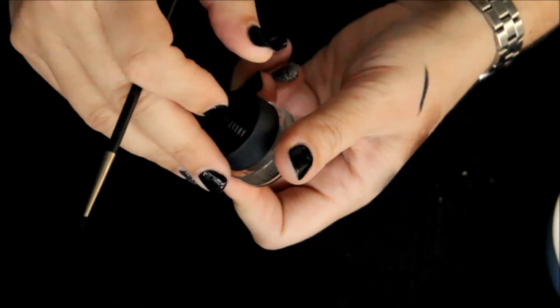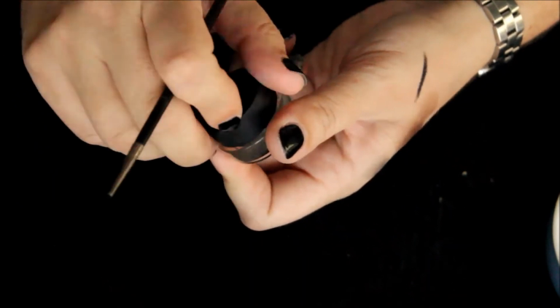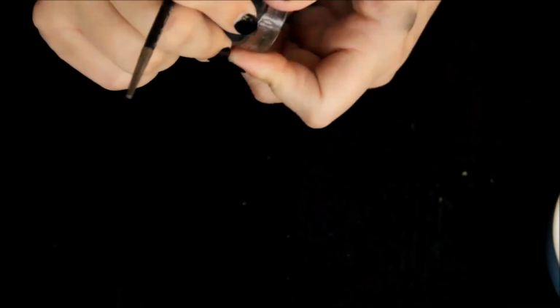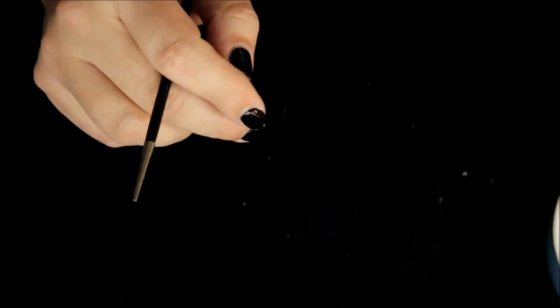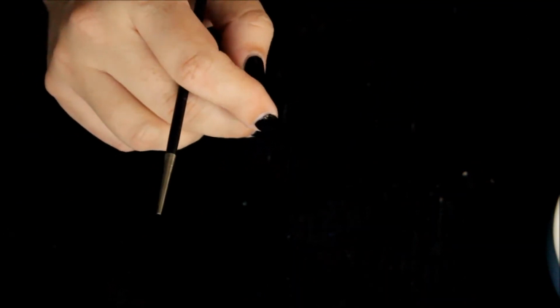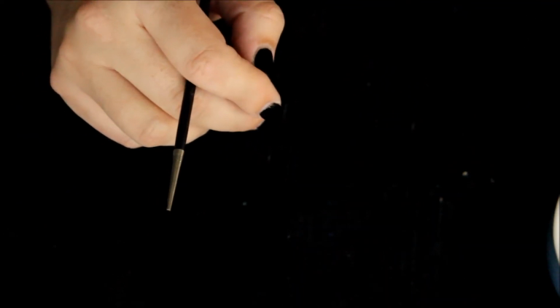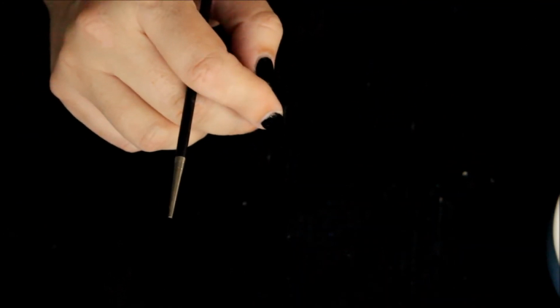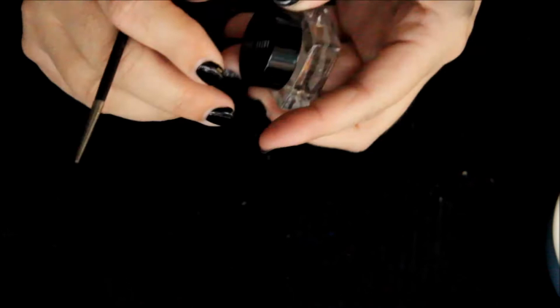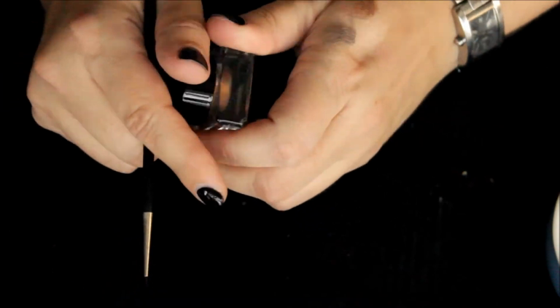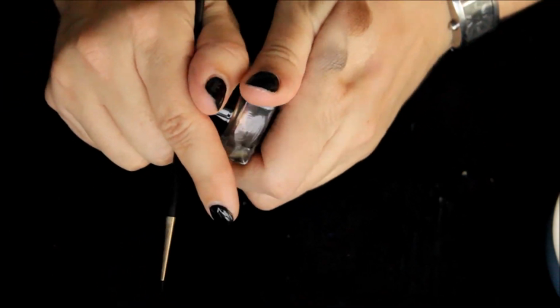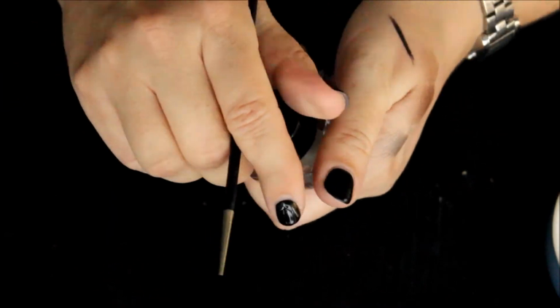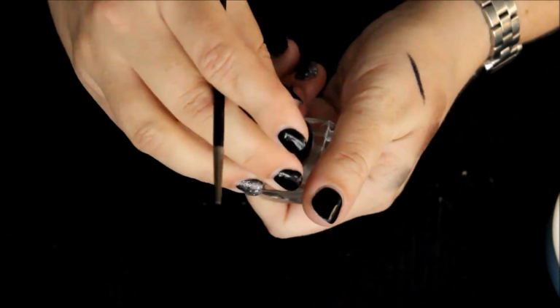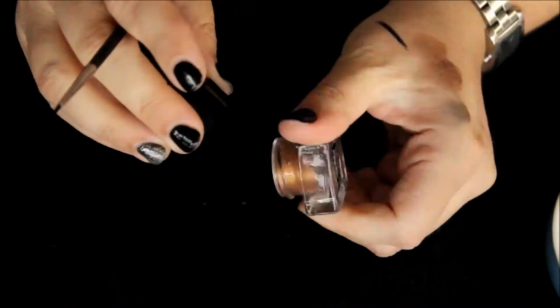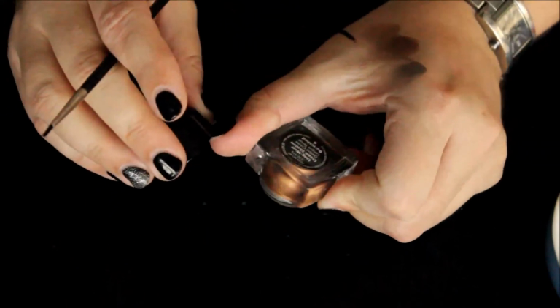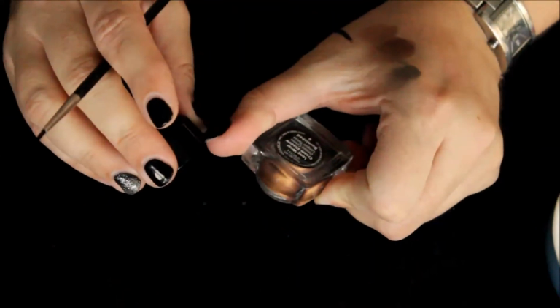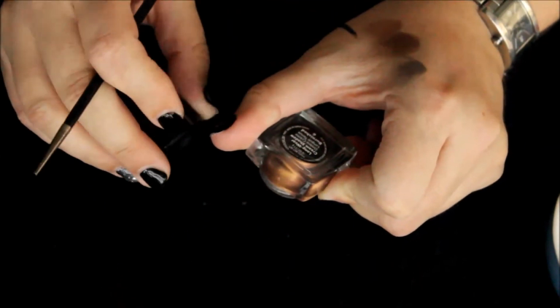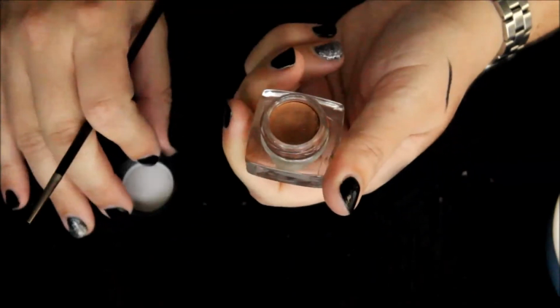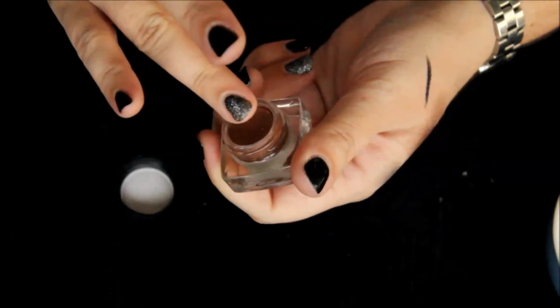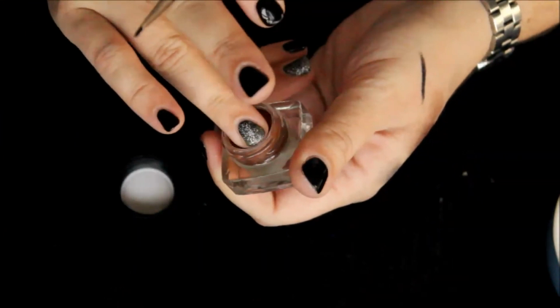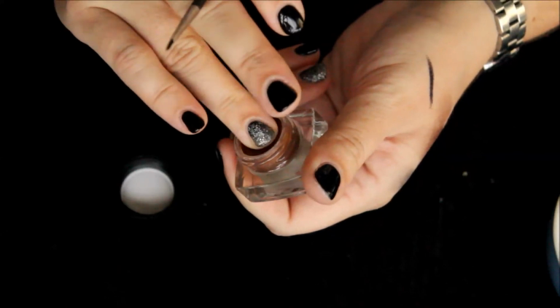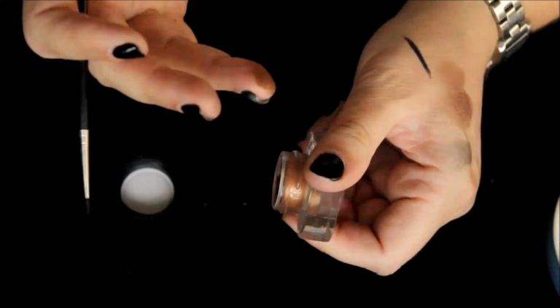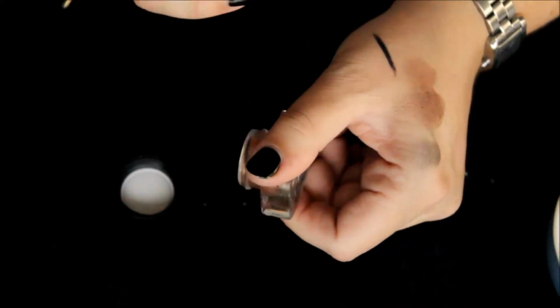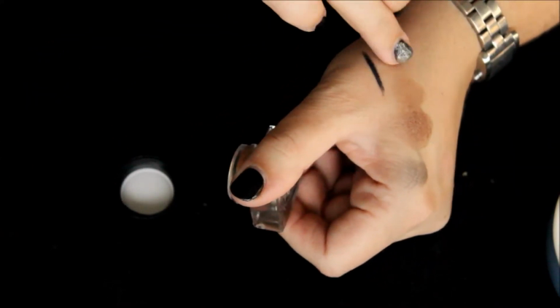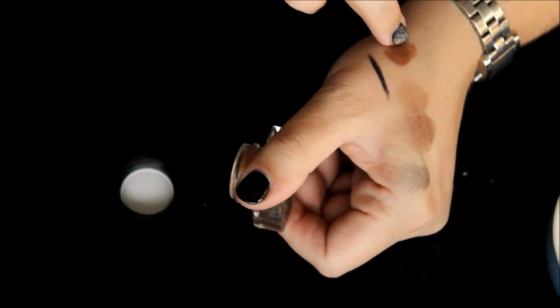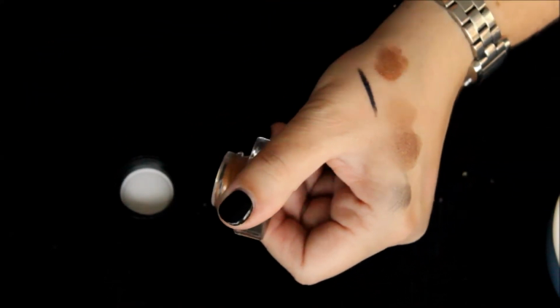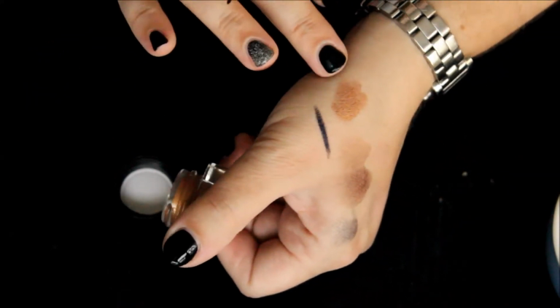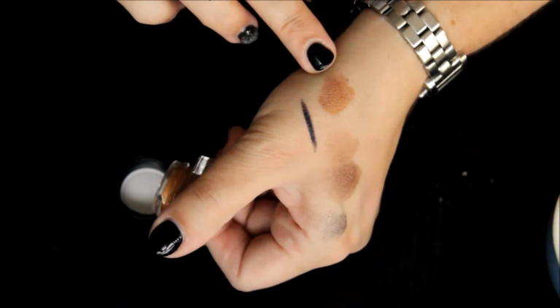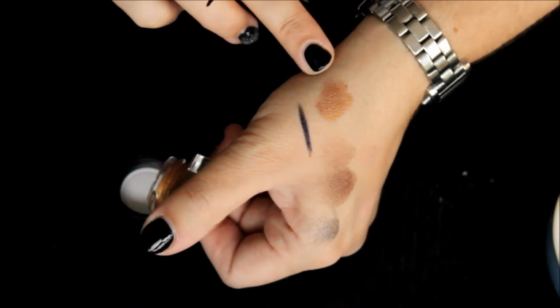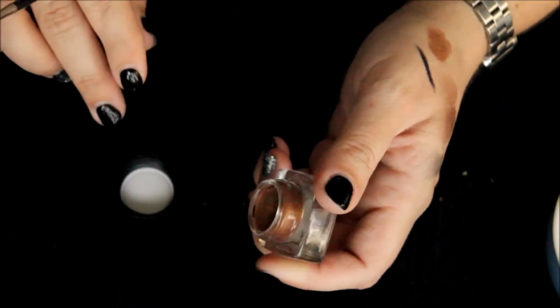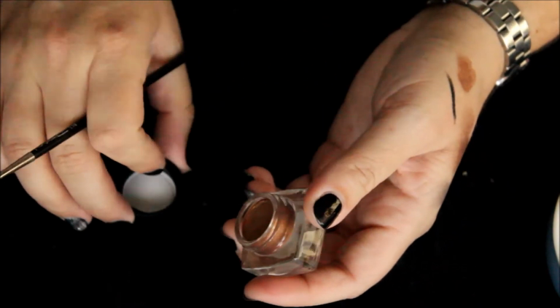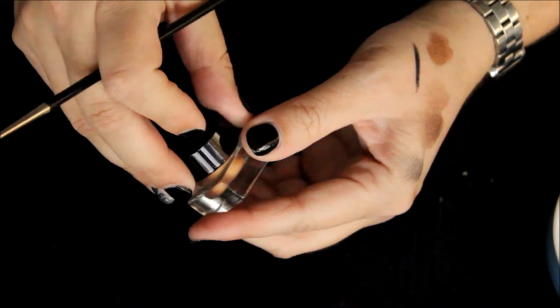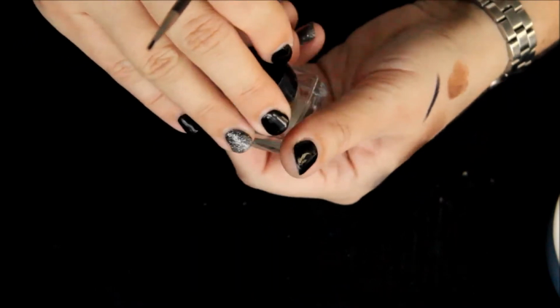Sapphire Shimmer is a blackened navy blue, as you could probably guess. And this is Burnished — oh that's really pretty, like a coppery, bronzy color. So we'll keep those.